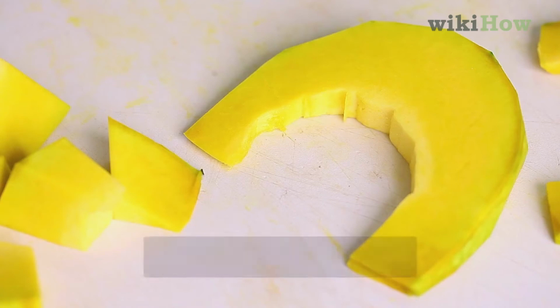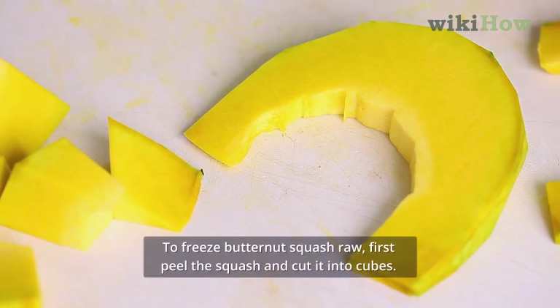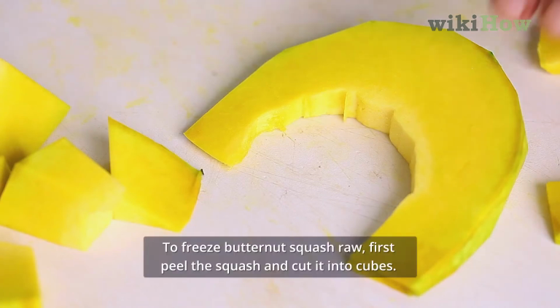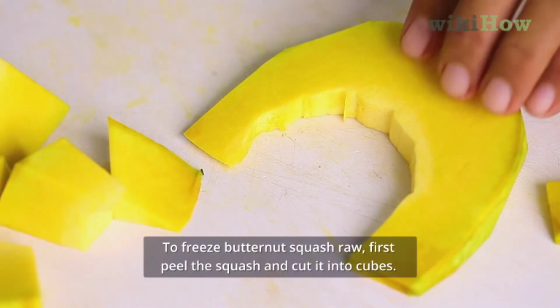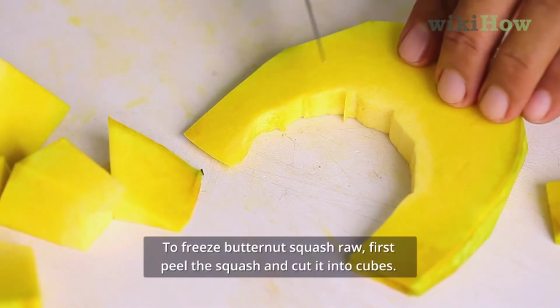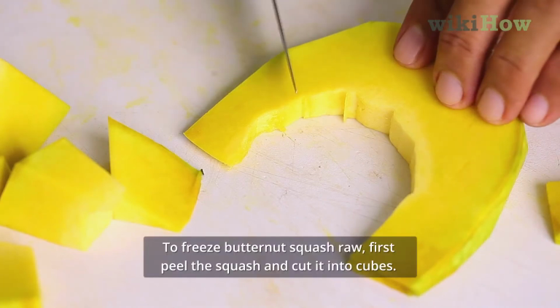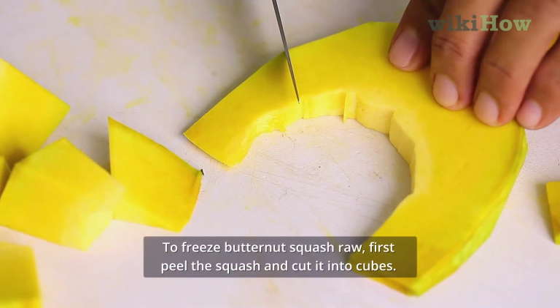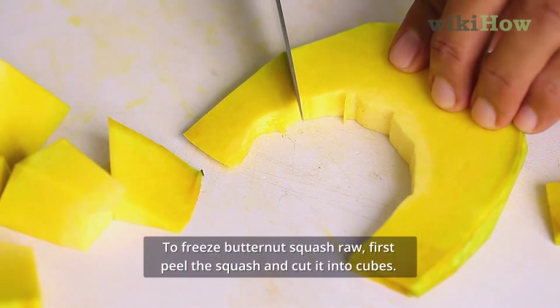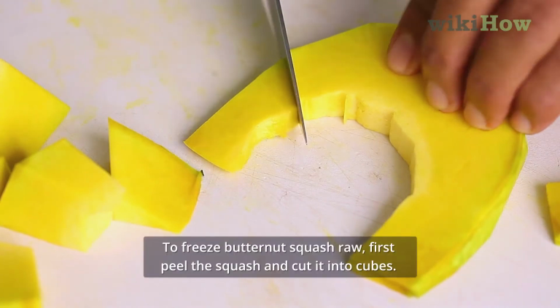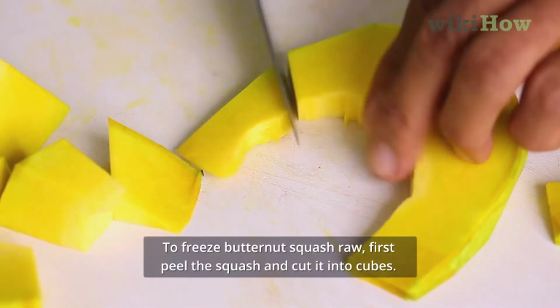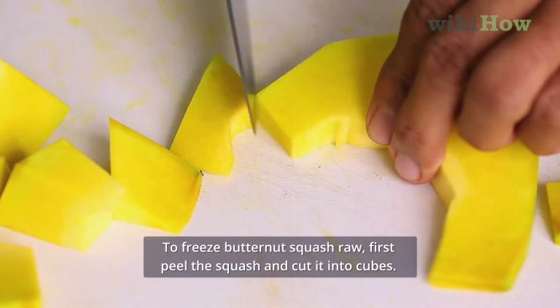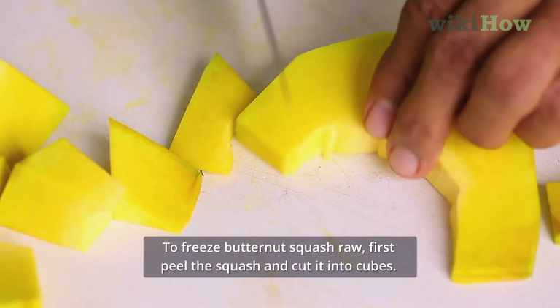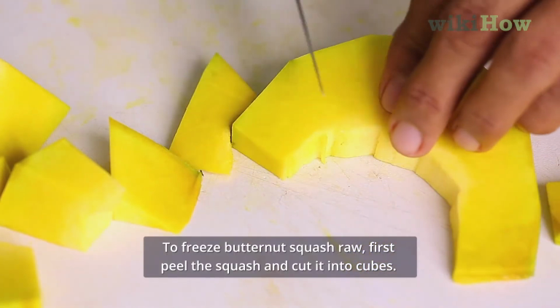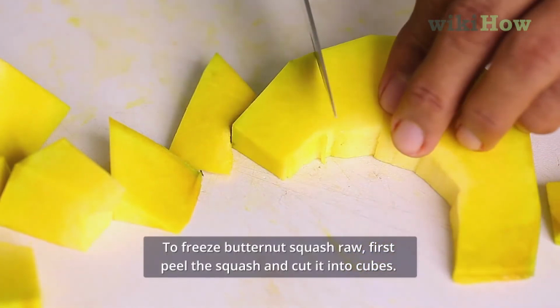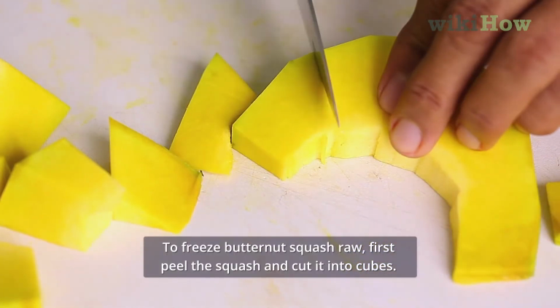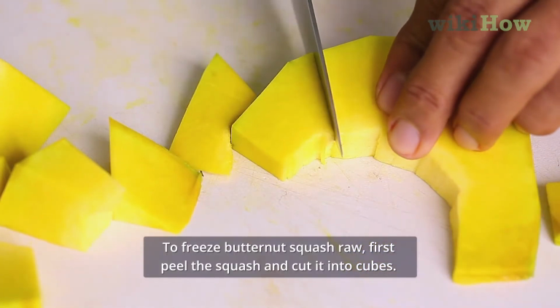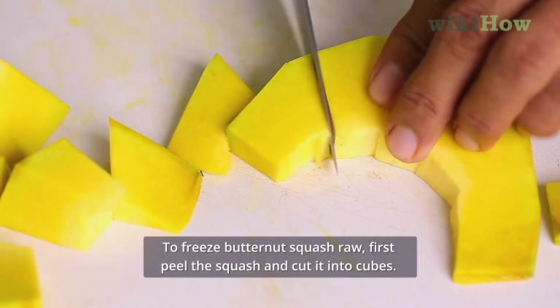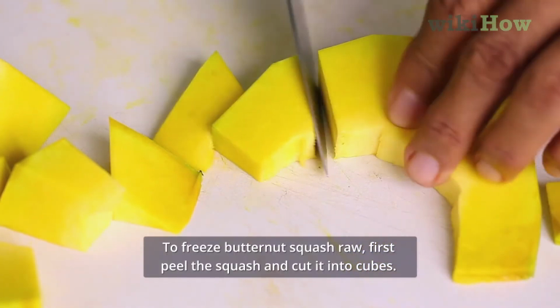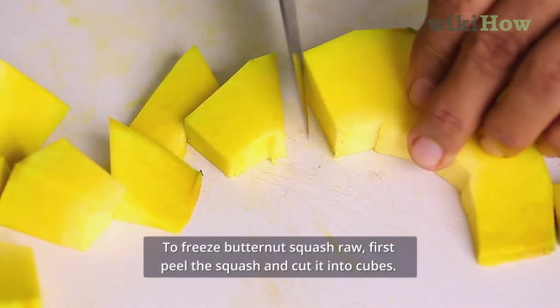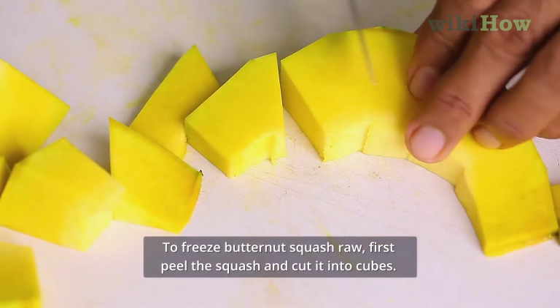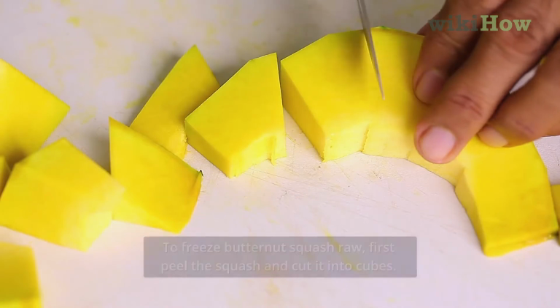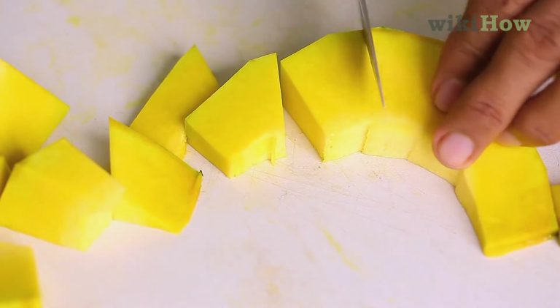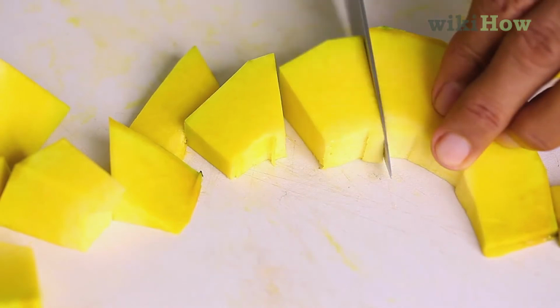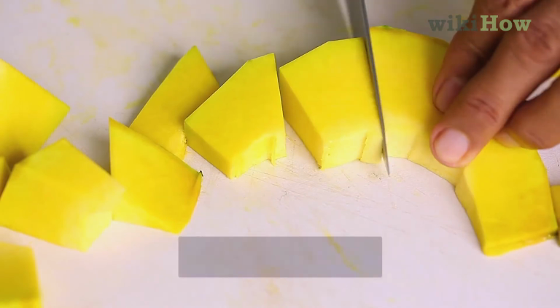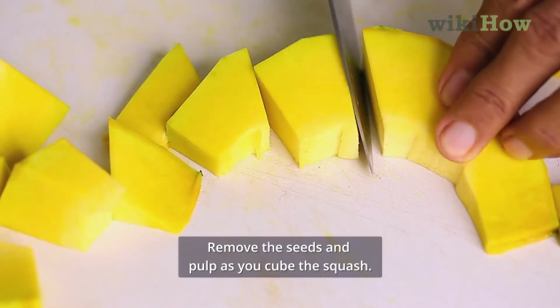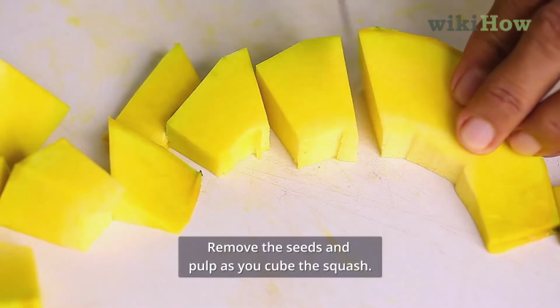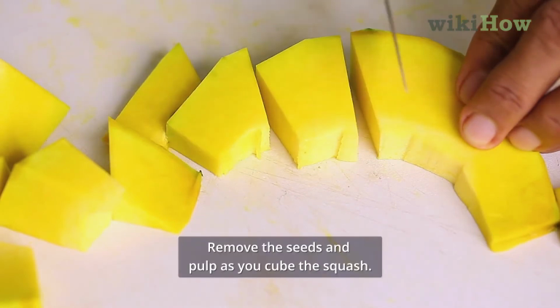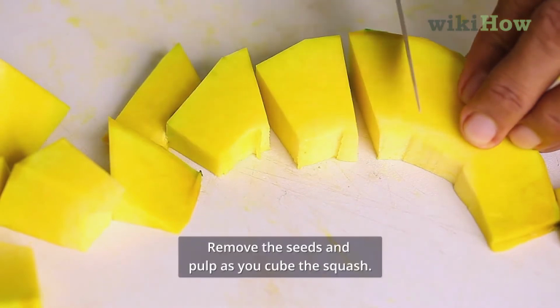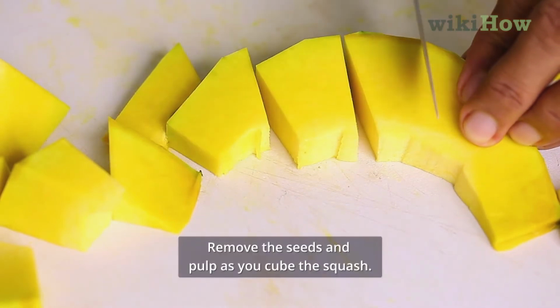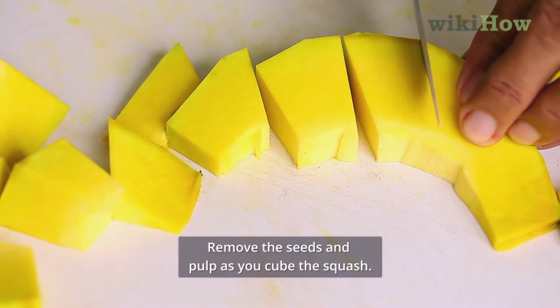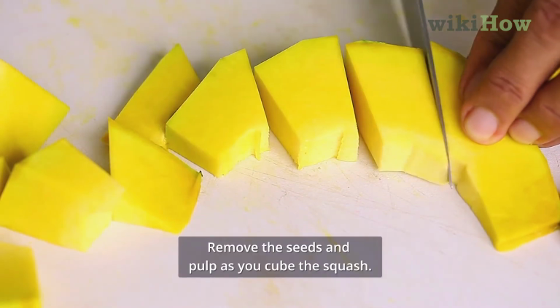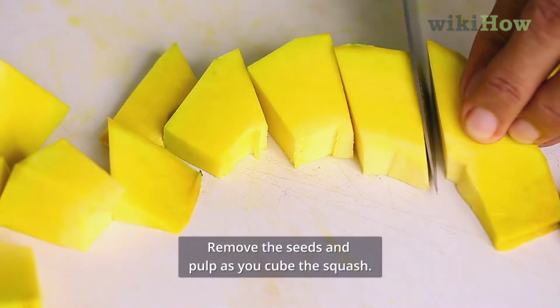To freeze butternut squash raw, first peel the squash and cut it into cubes. Remove the seeds and pulp as you cube the squash.